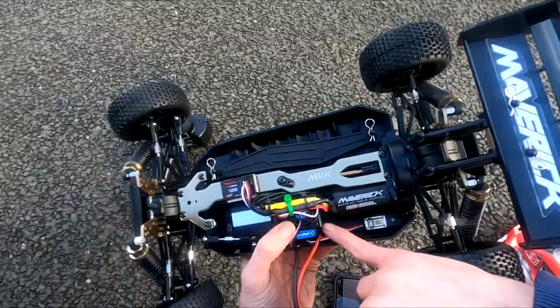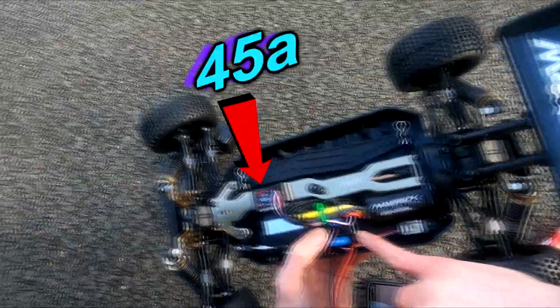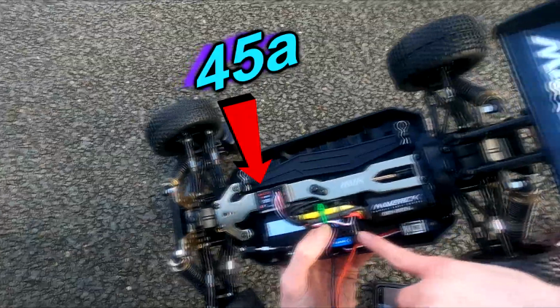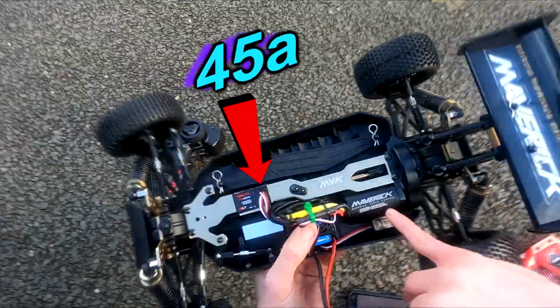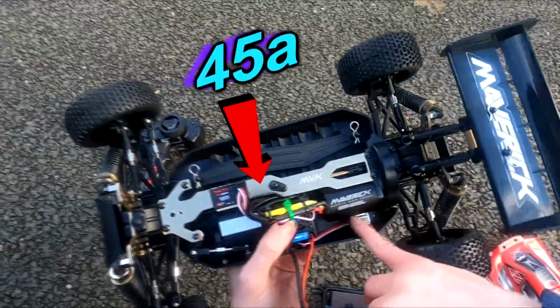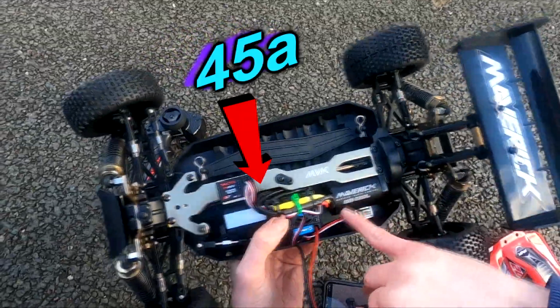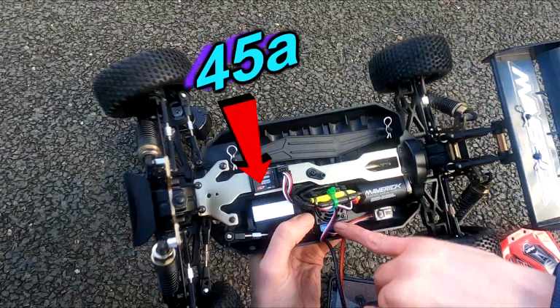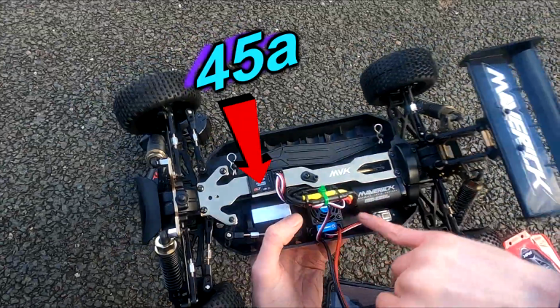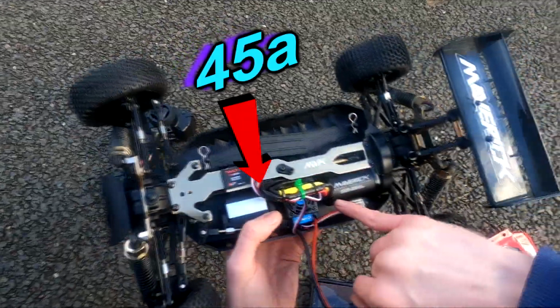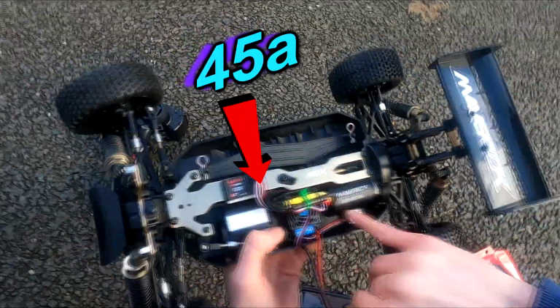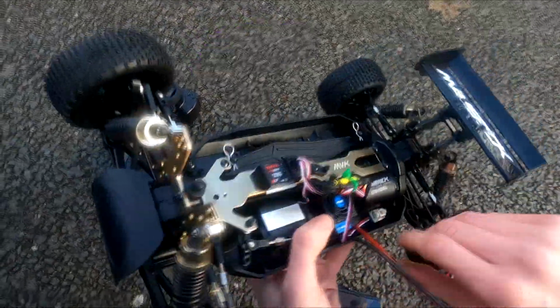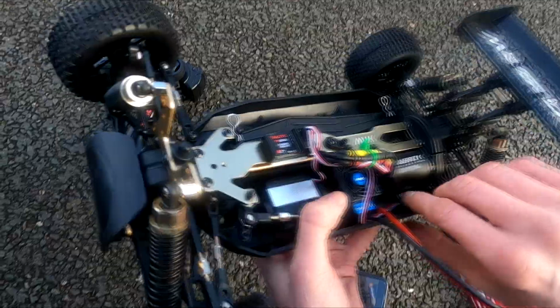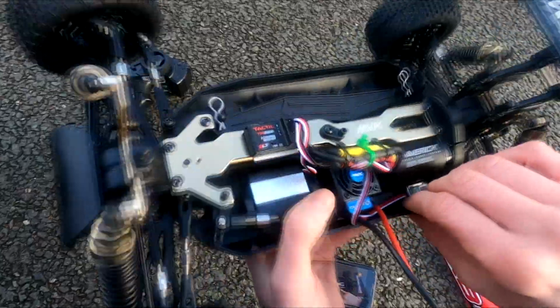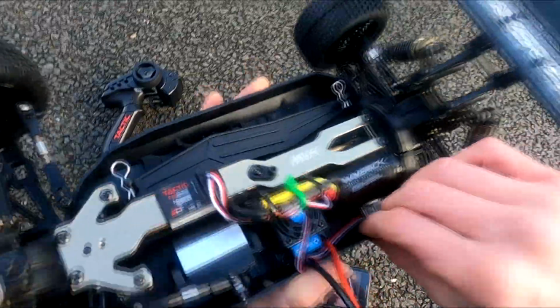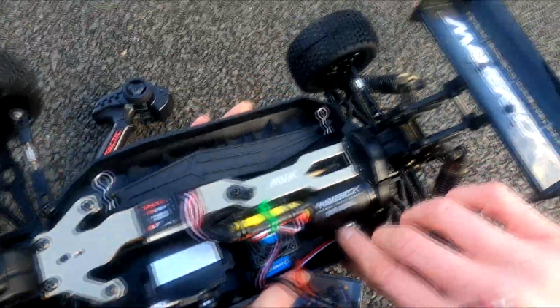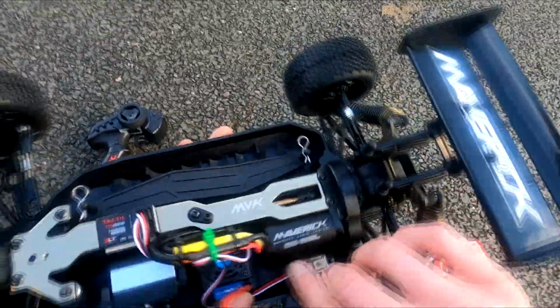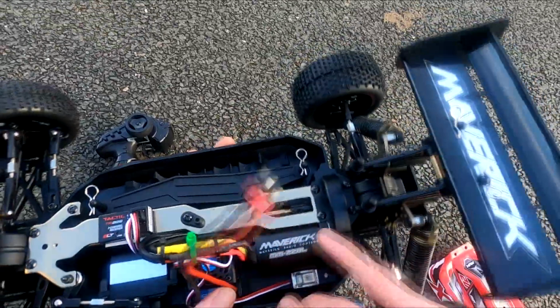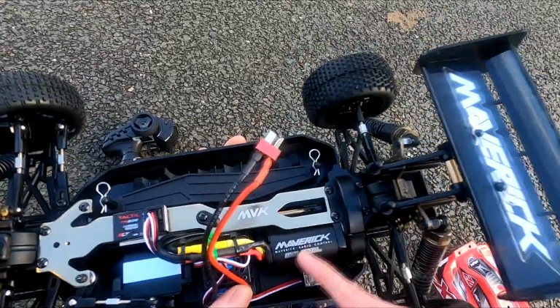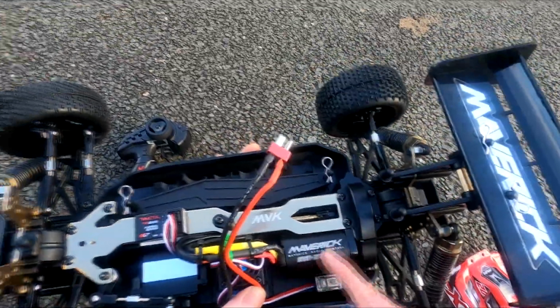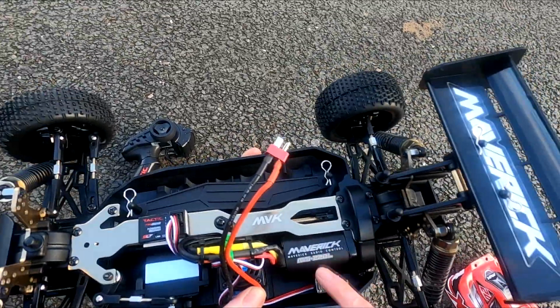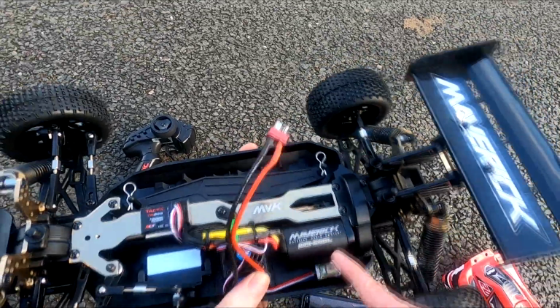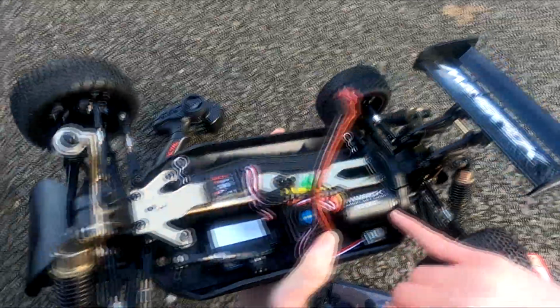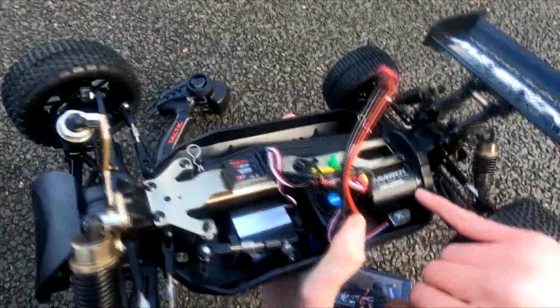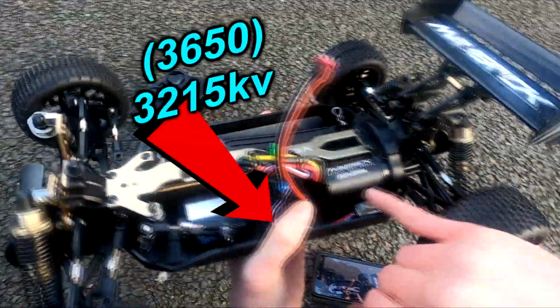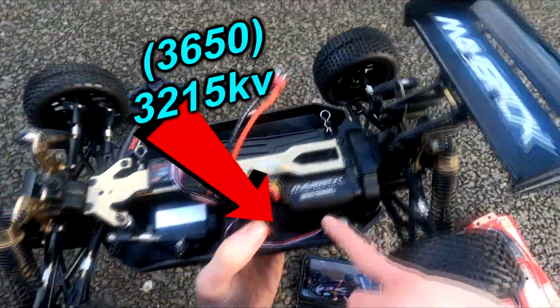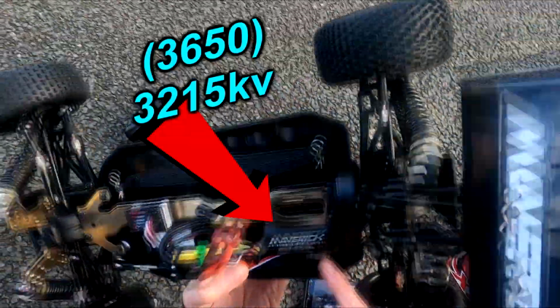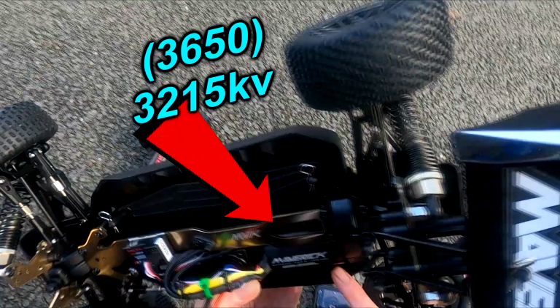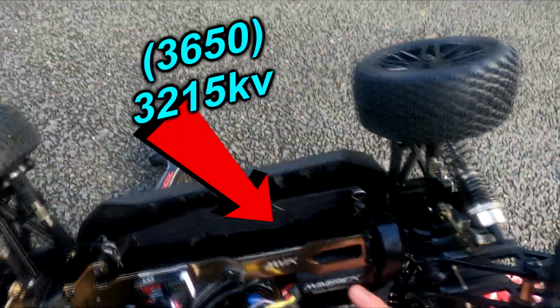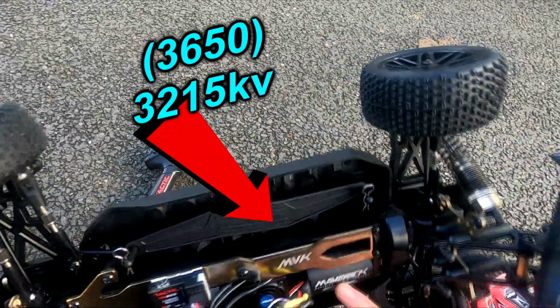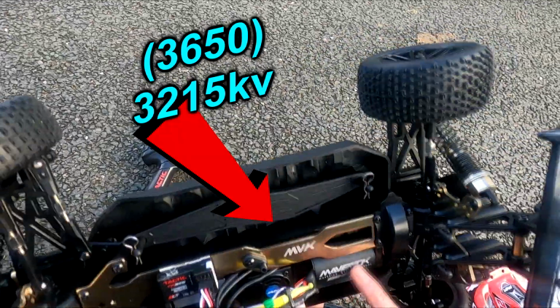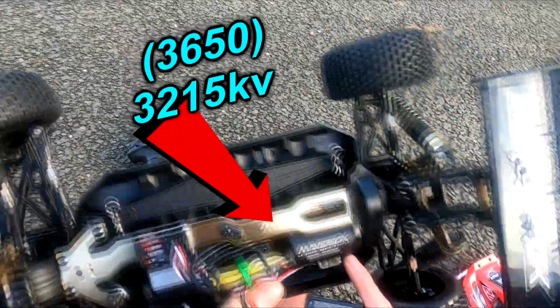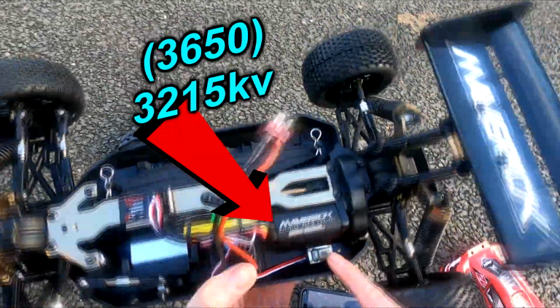So it's not going to handle 3S too well. We've got this Maverick — looks like a 540 motor. Not sure of the KV, probably around 3000 something.